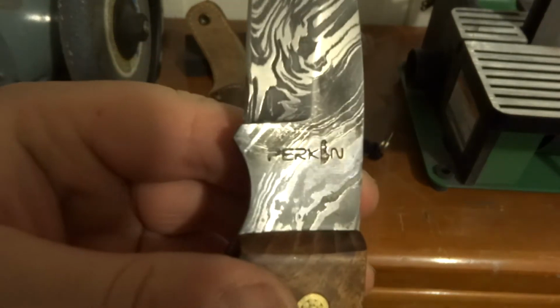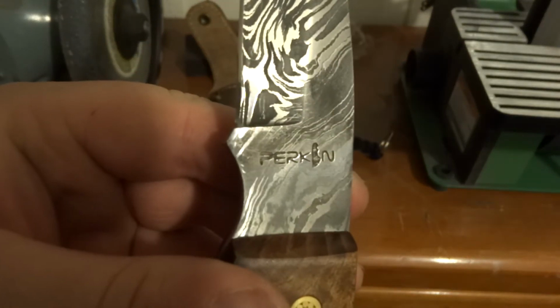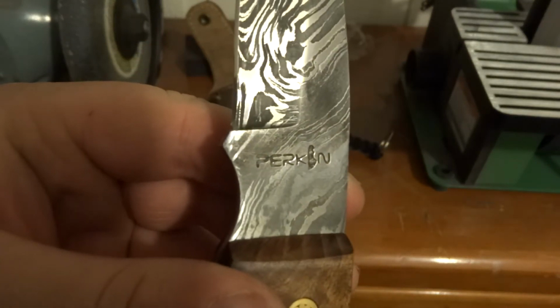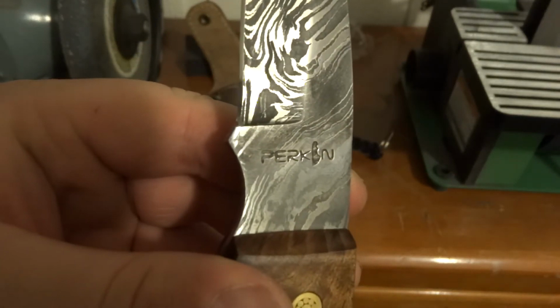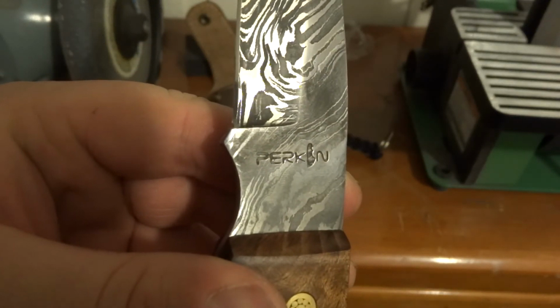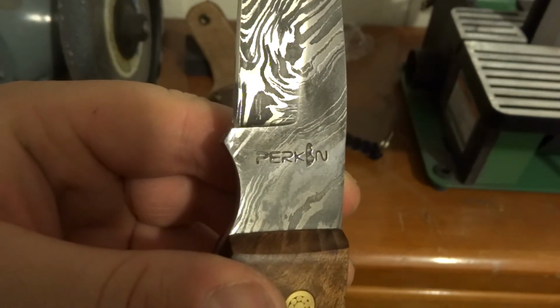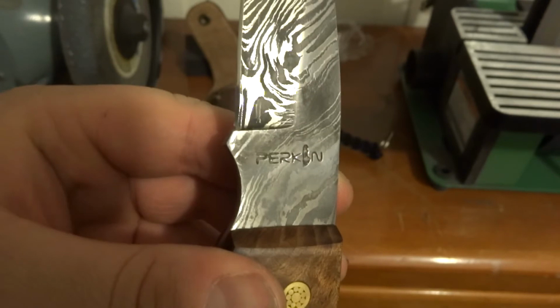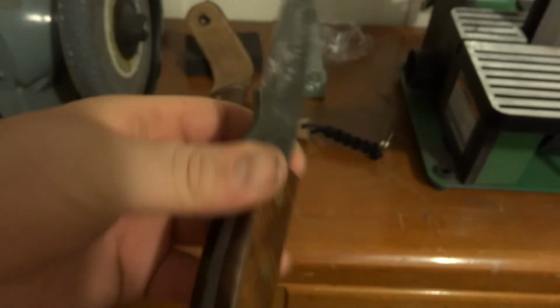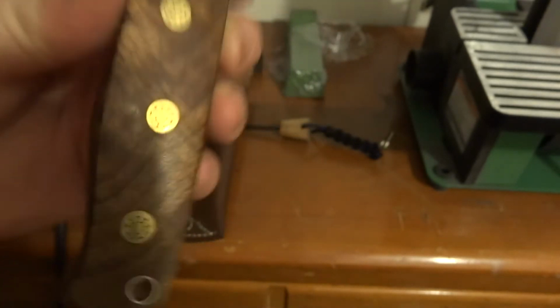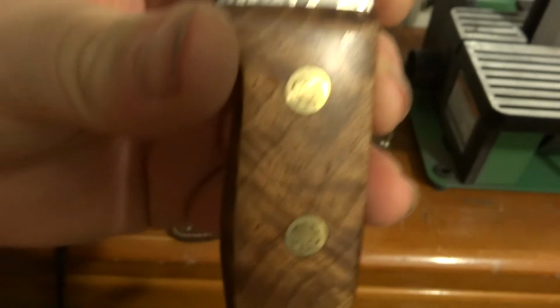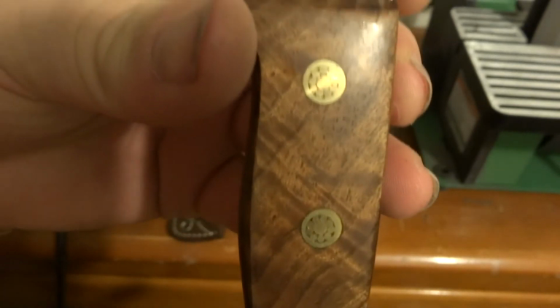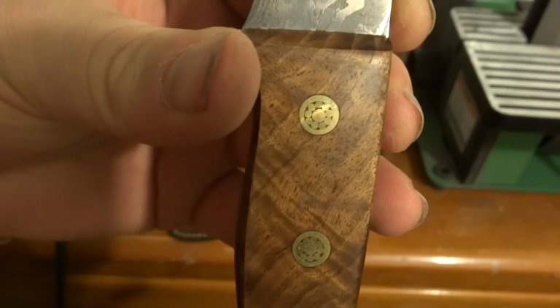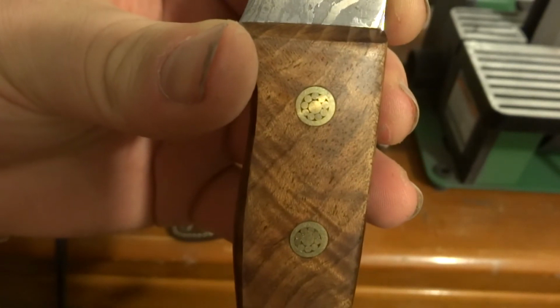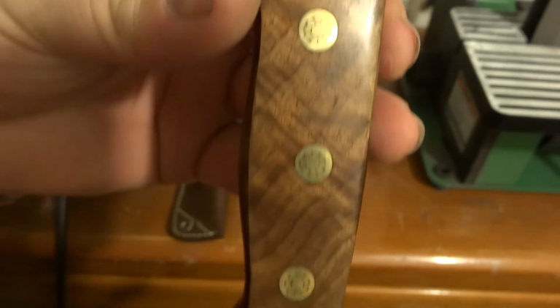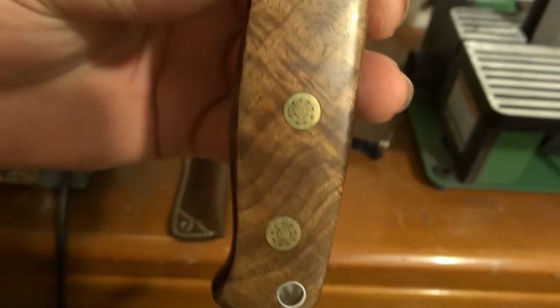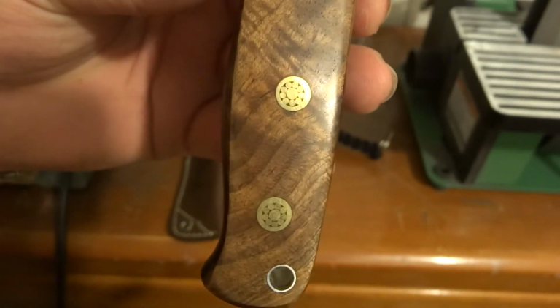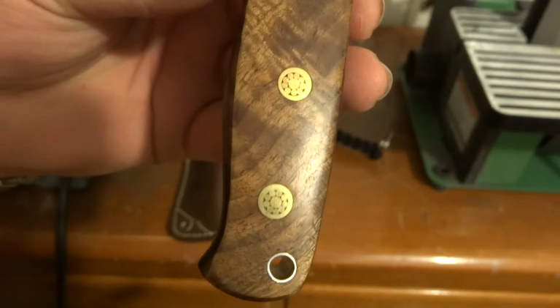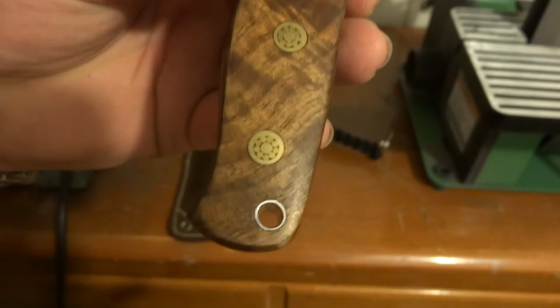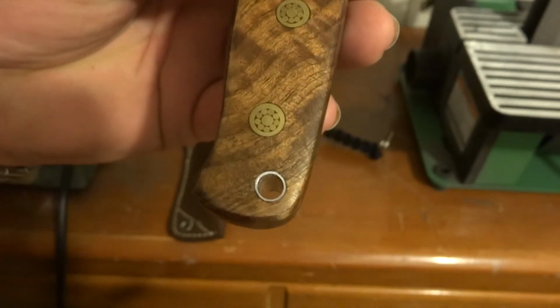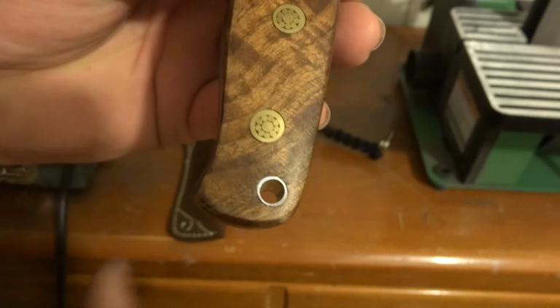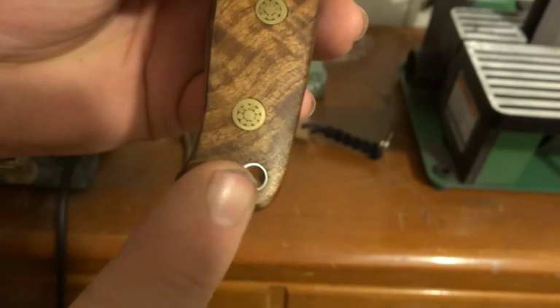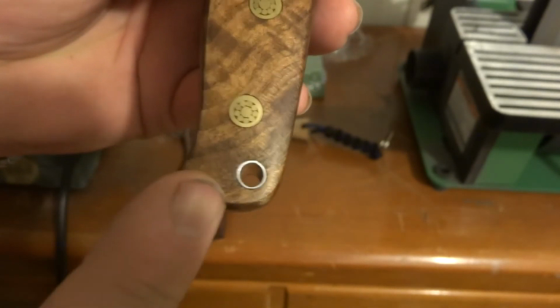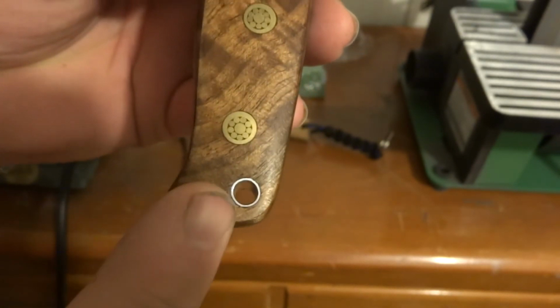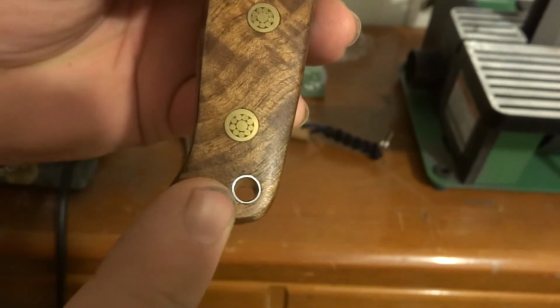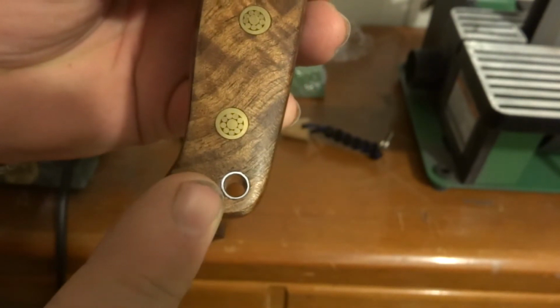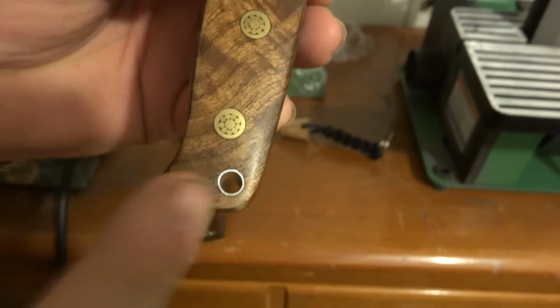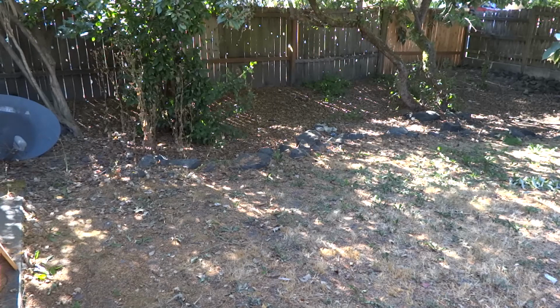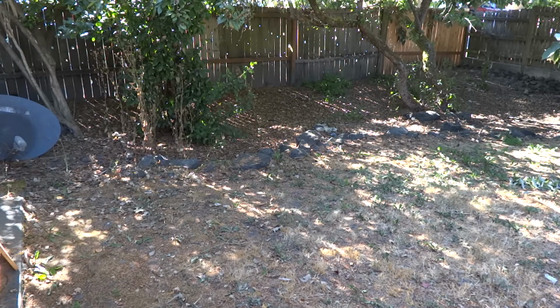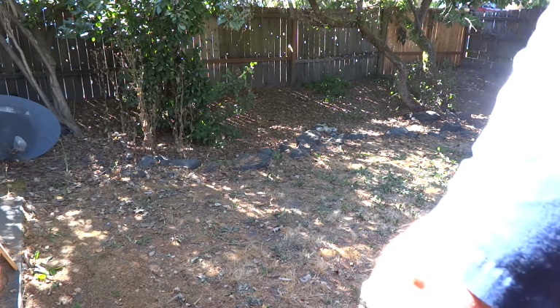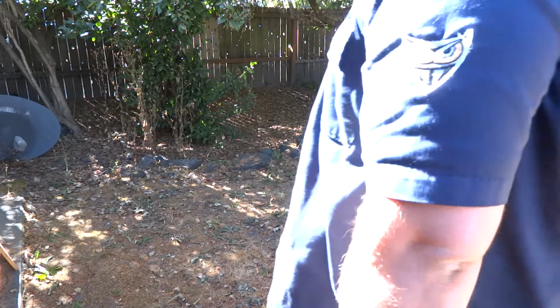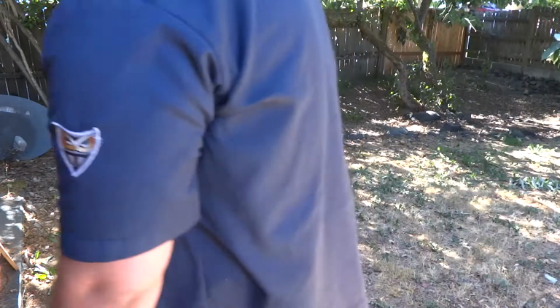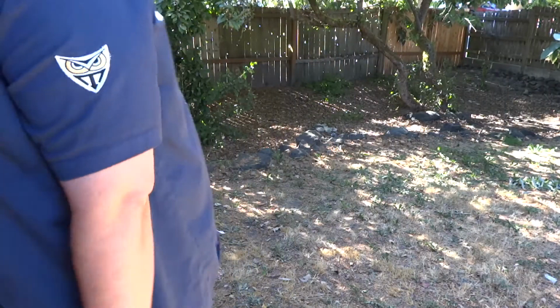Just a perk. And of course there's Perkin, very nicely etched on there. As you can see, it's got those nice brass fittings and a loophole at the bottom in case you want to insert some paracord or whatever.